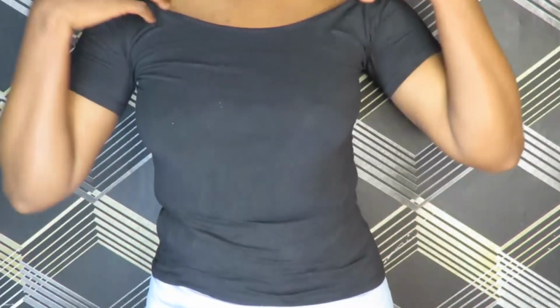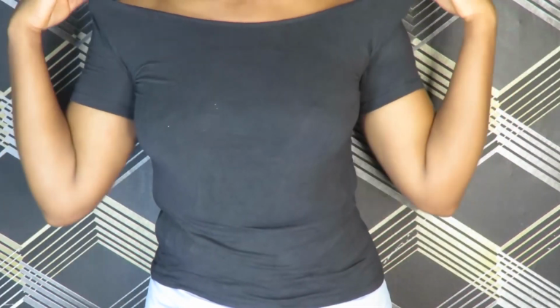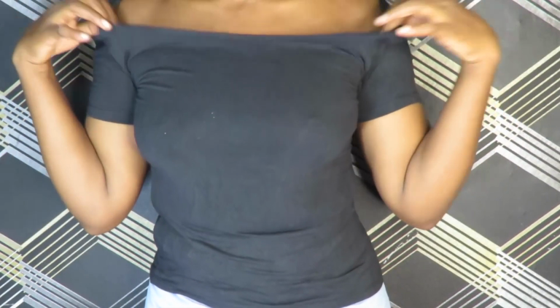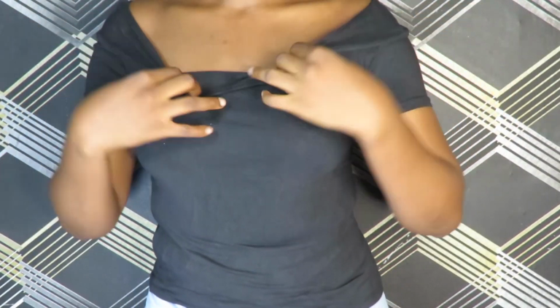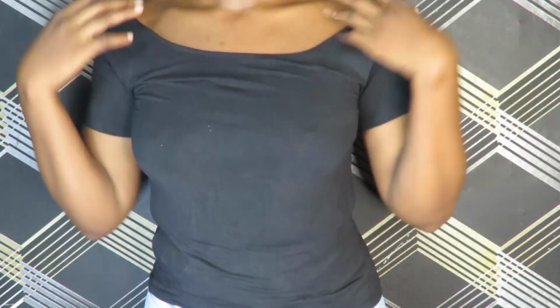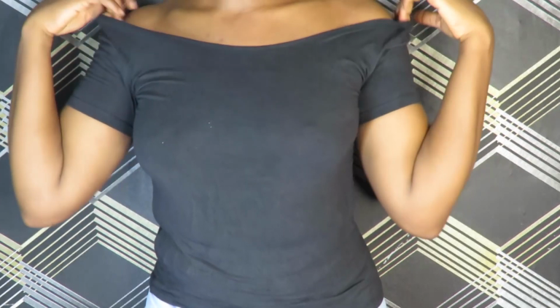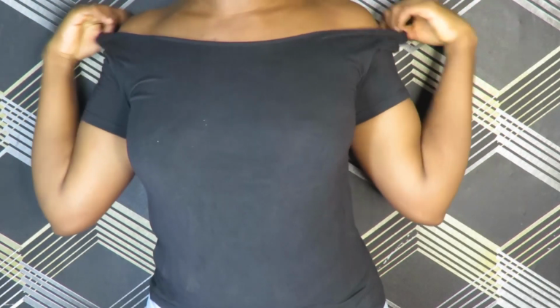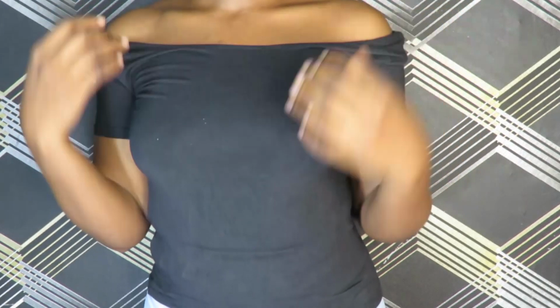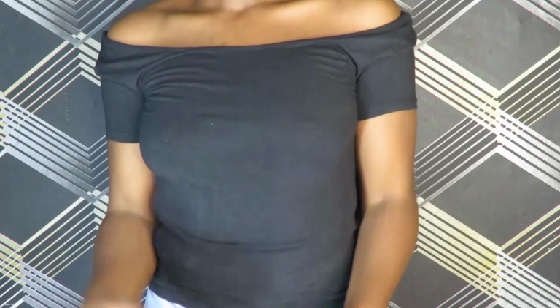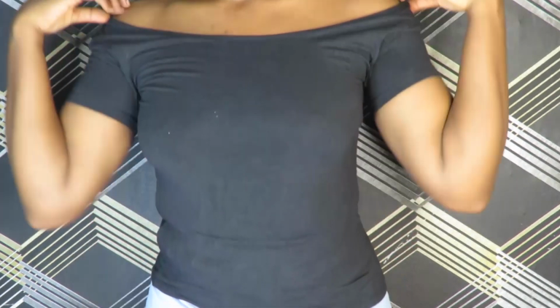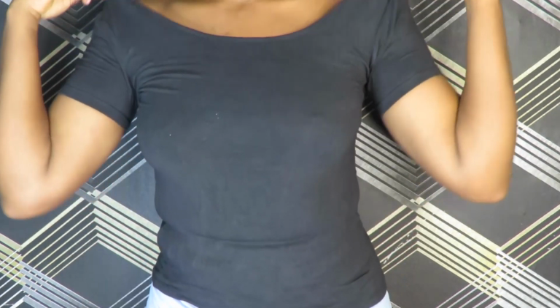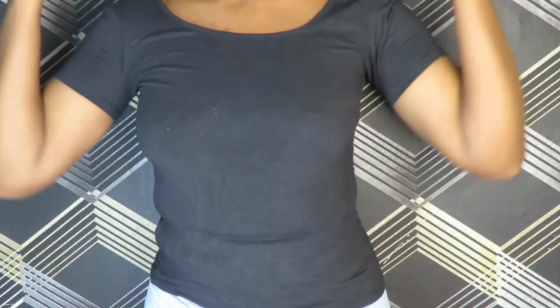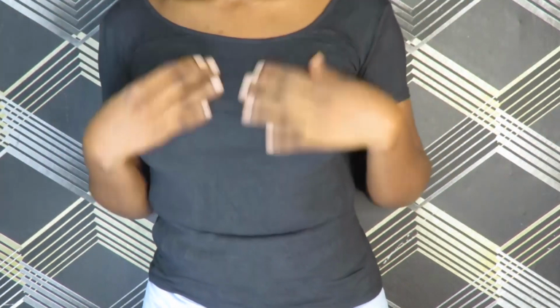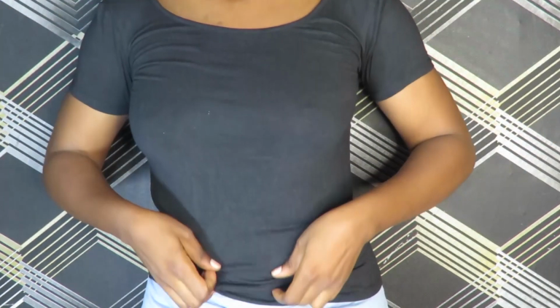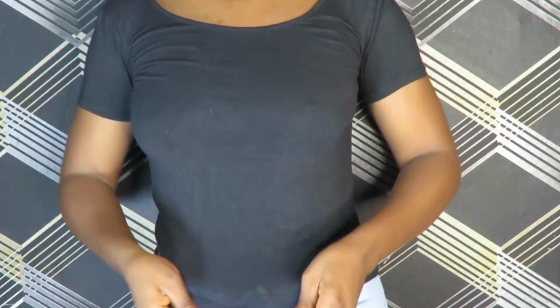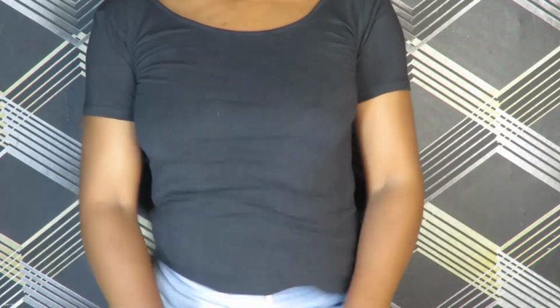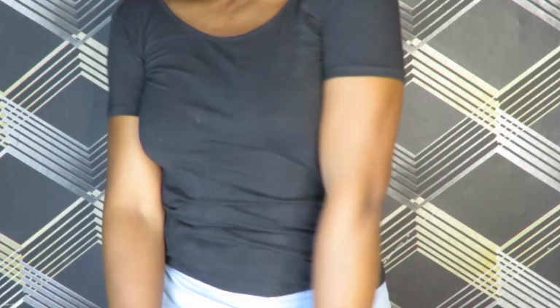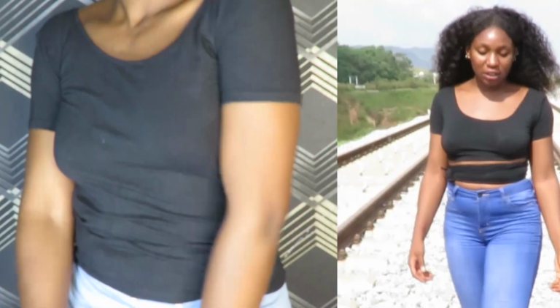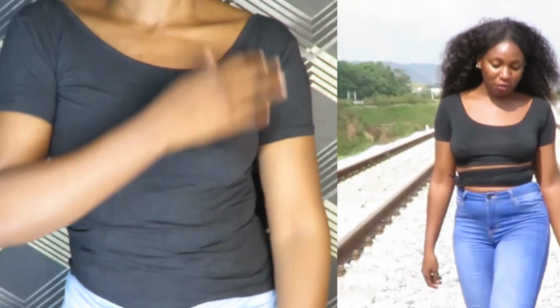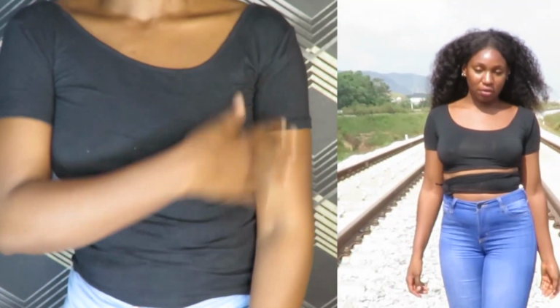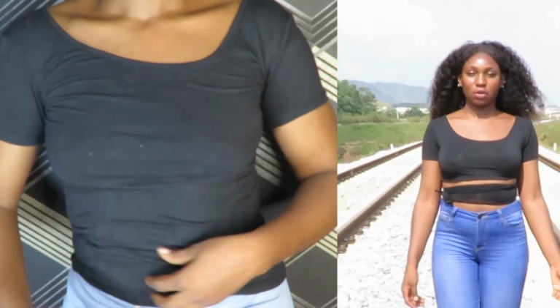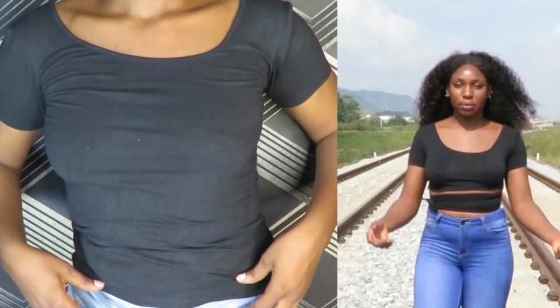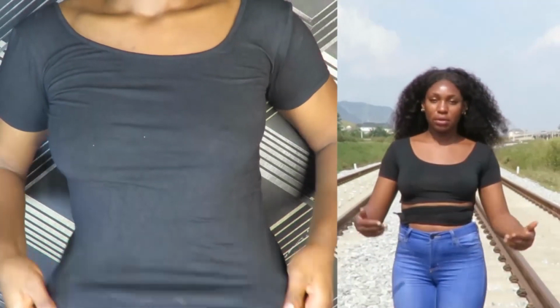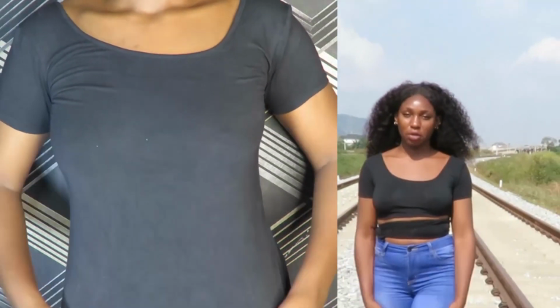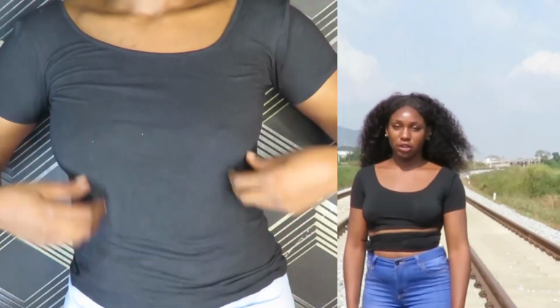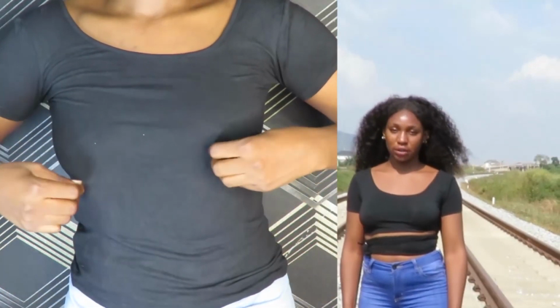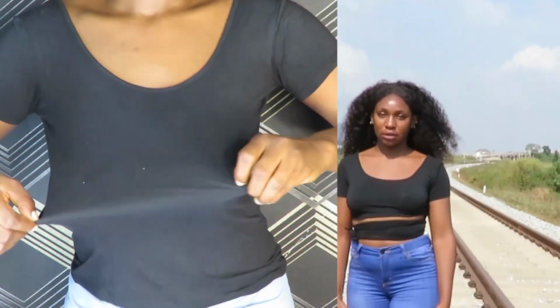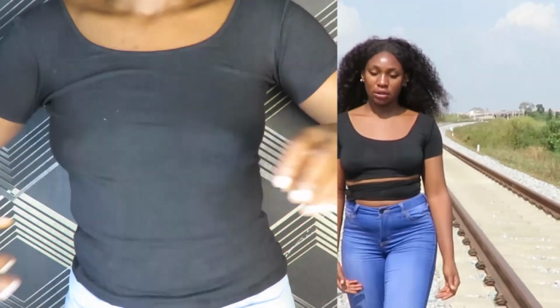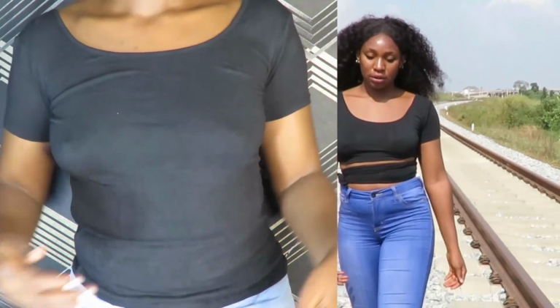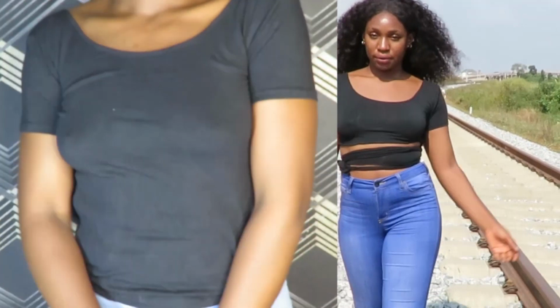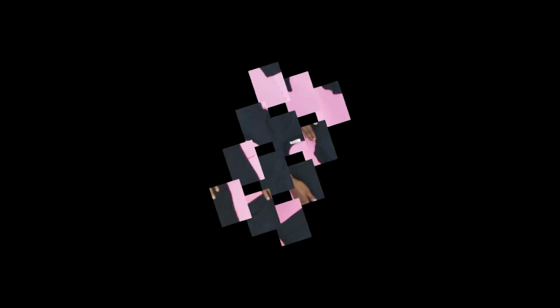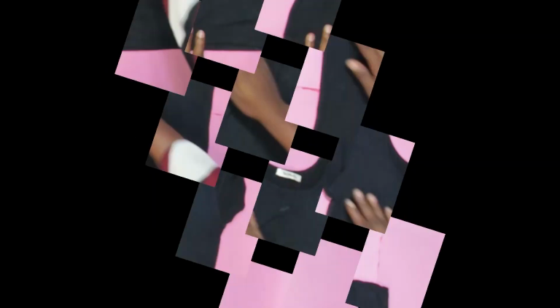This is the last part of the DIY, and it's also very simple and quick, so stick with me. This is an old top I stopped wearing for a very long time, and now I'll be transforming it into something I know I'll be obsessed with for a while.